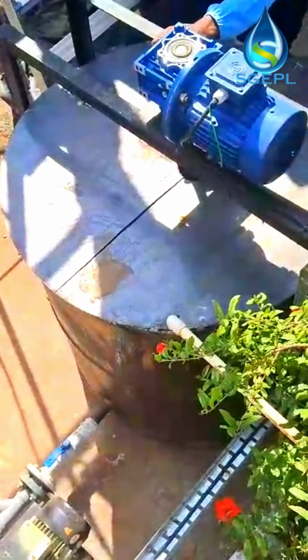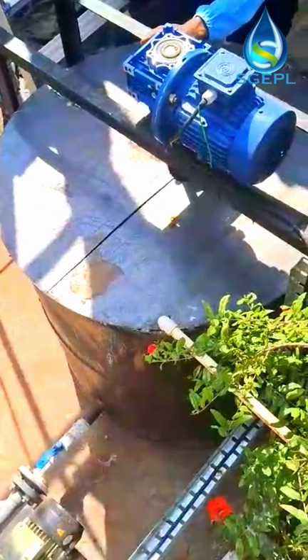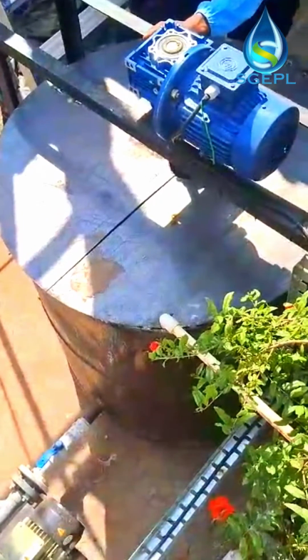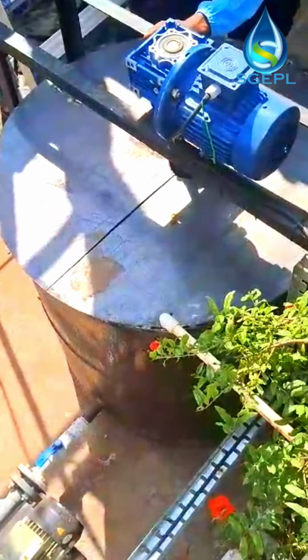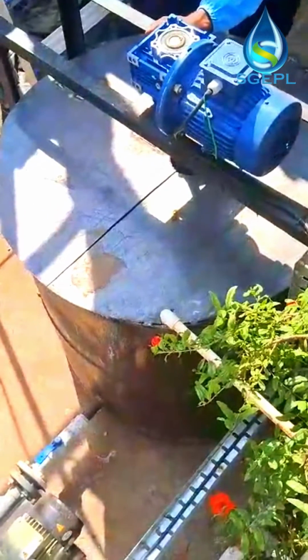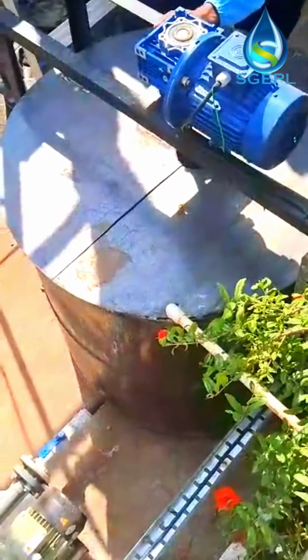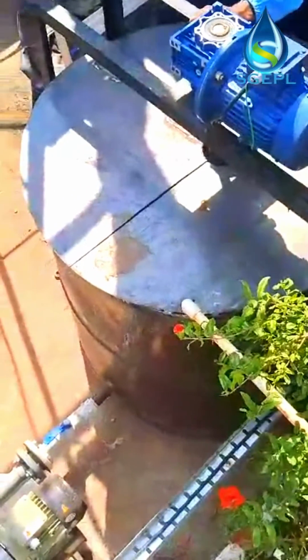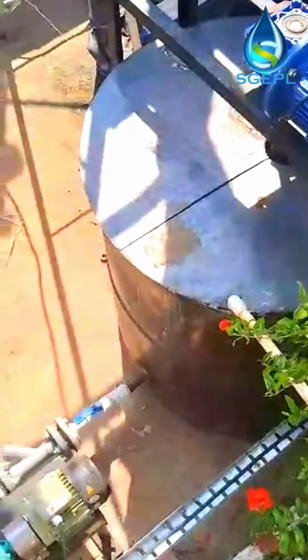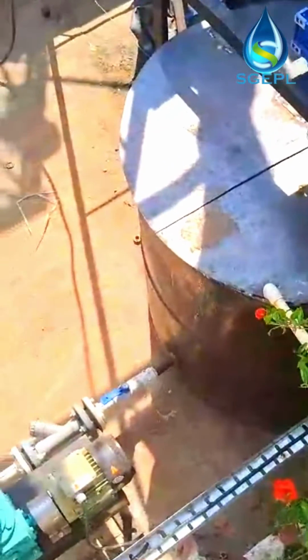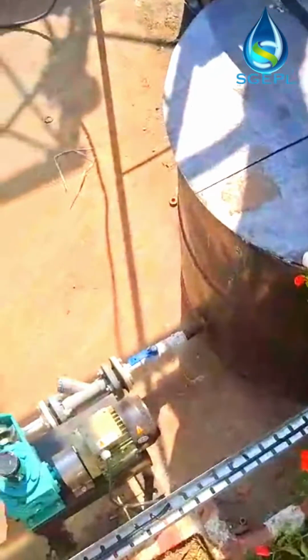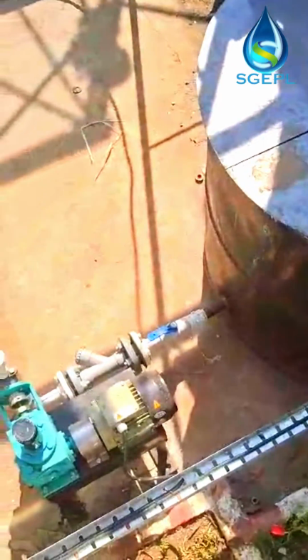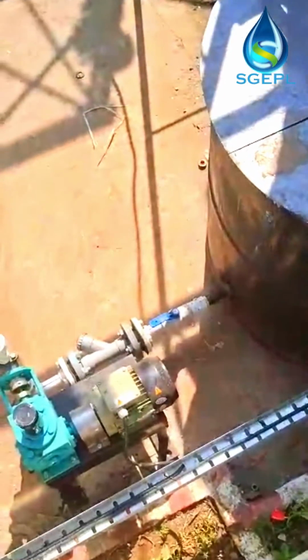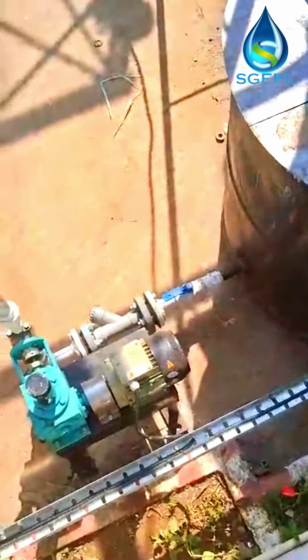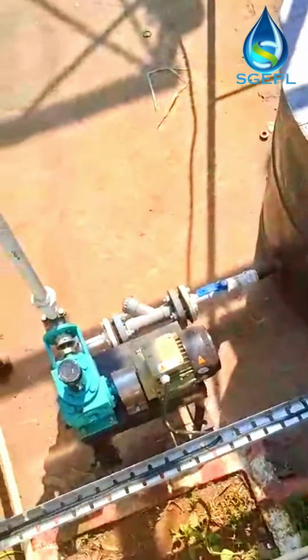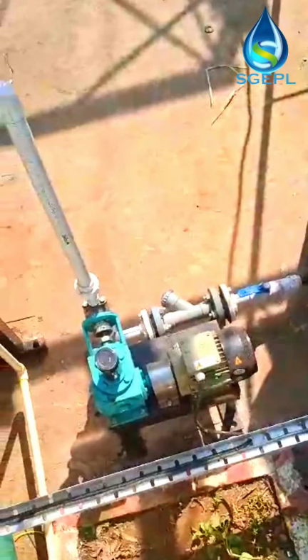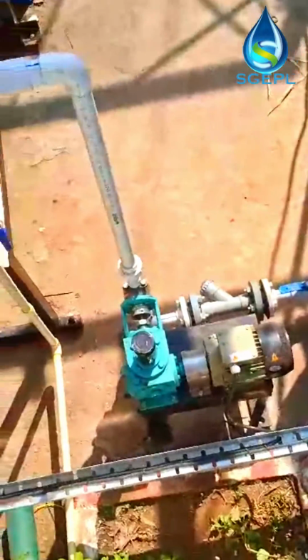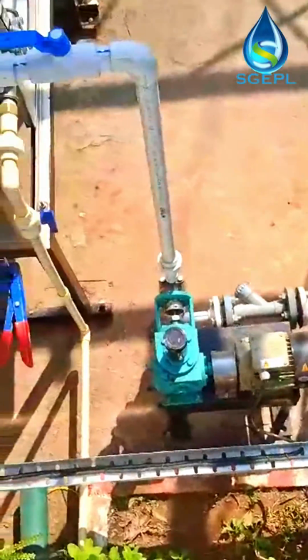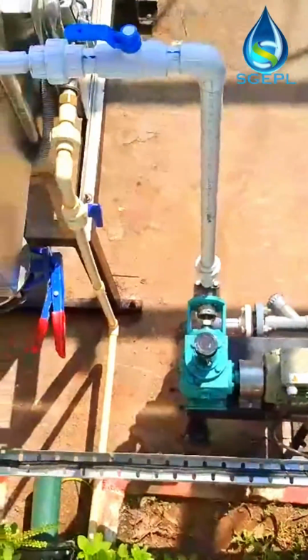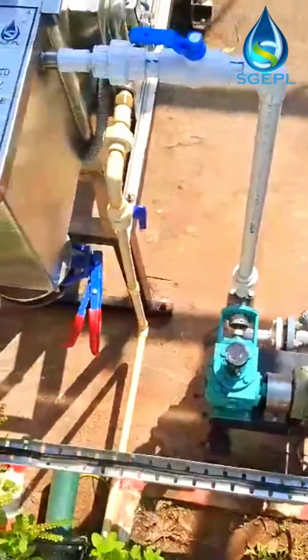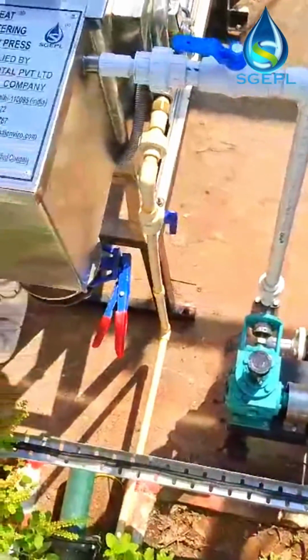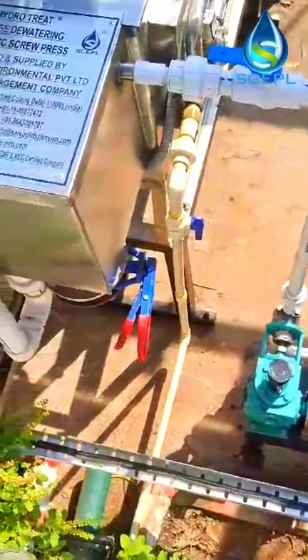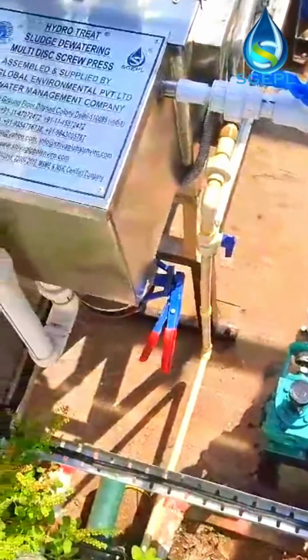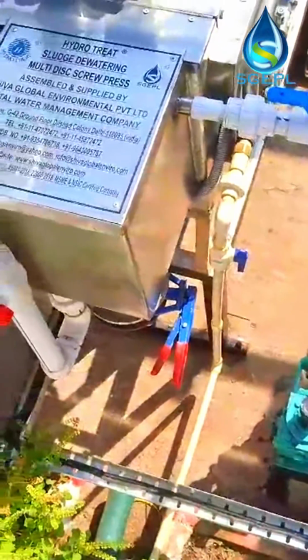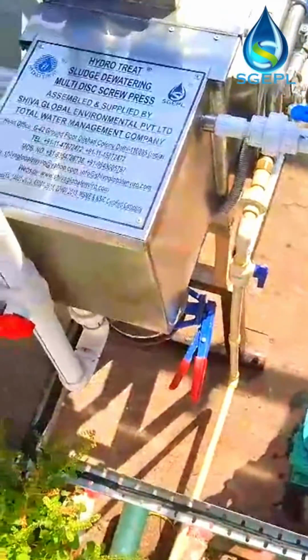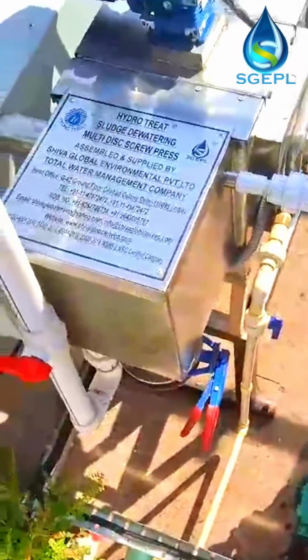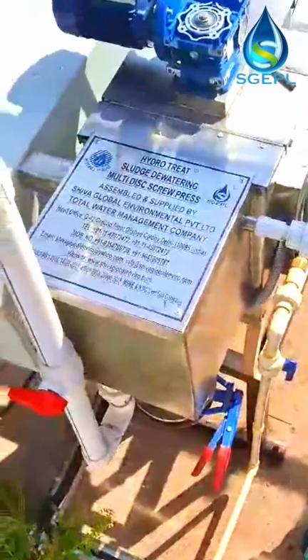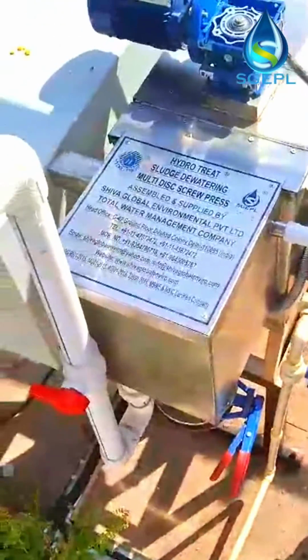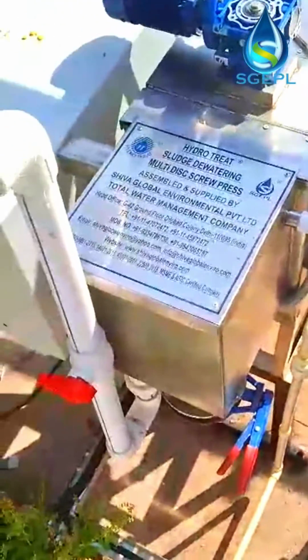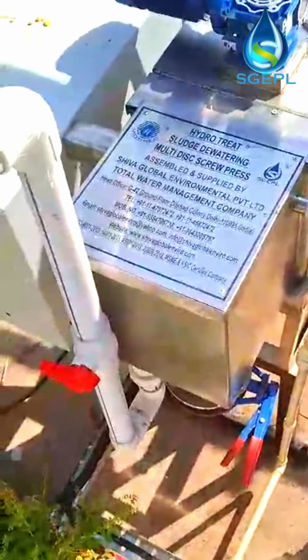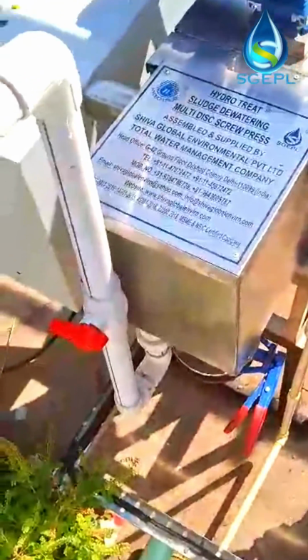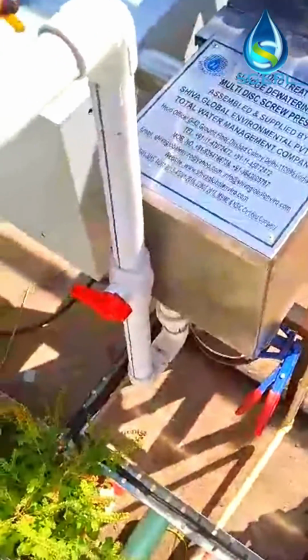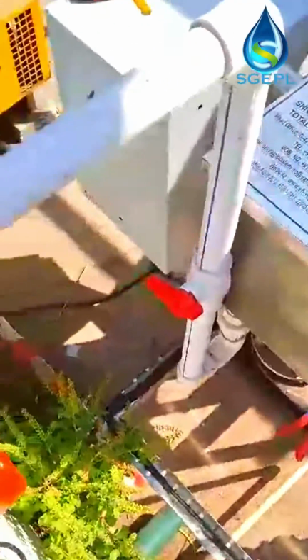HydroTreat Dewatering Screw Press is composed of a fully automatic control cabinet, flocculation modulation box, sludge thickening and dewatering device, and liquid collecting tank.